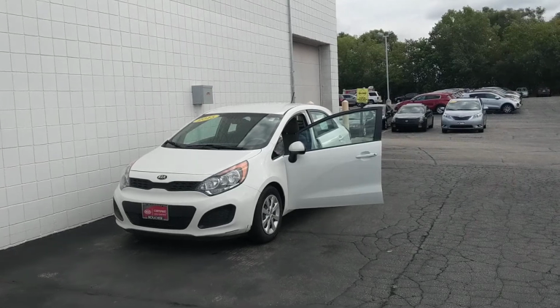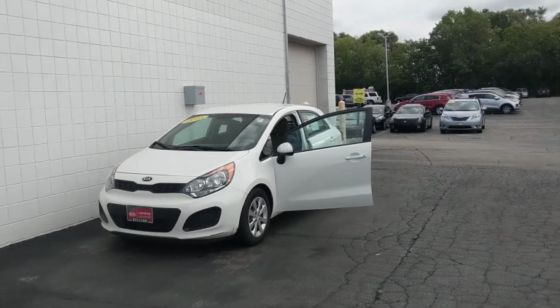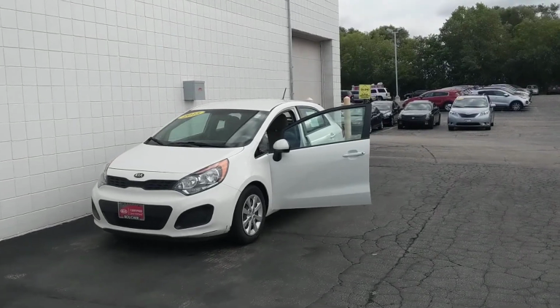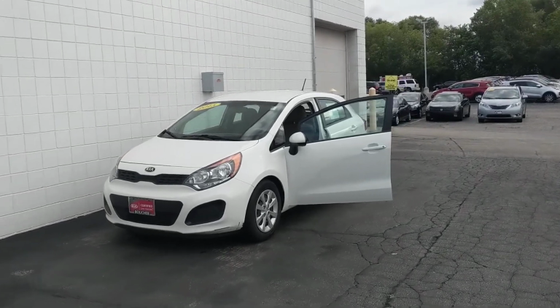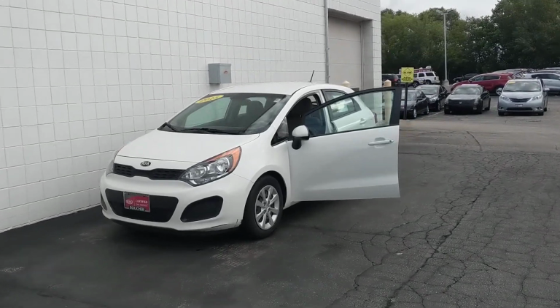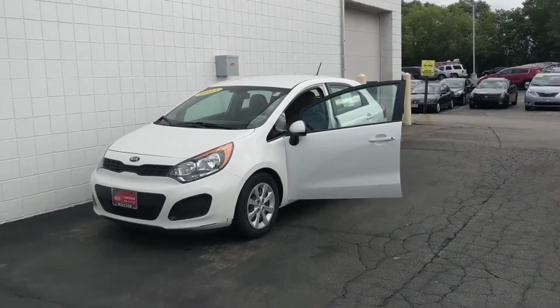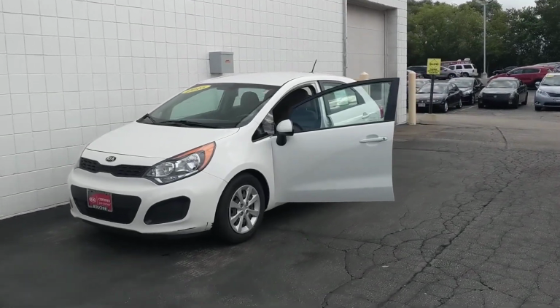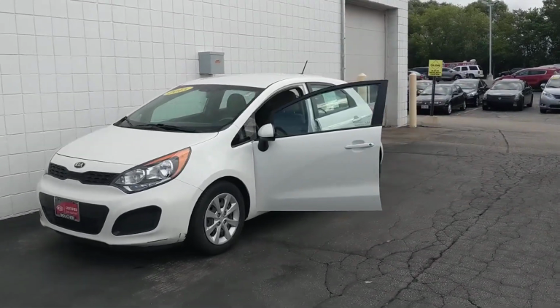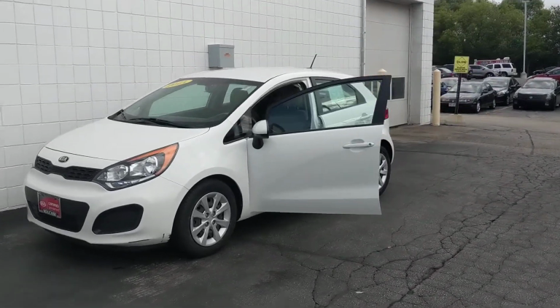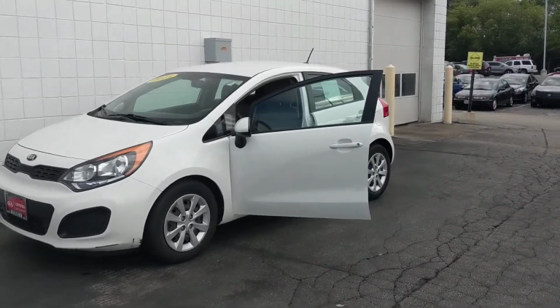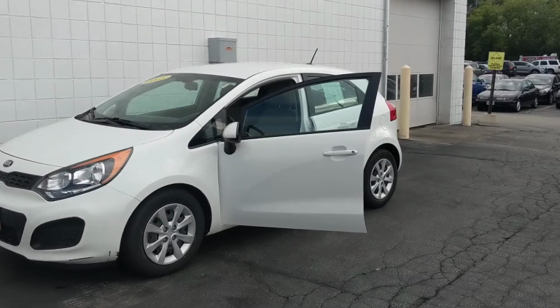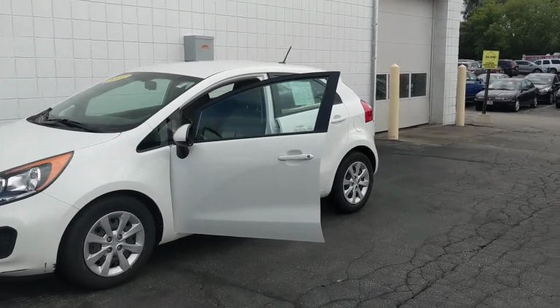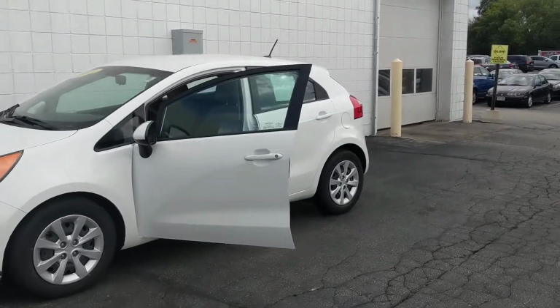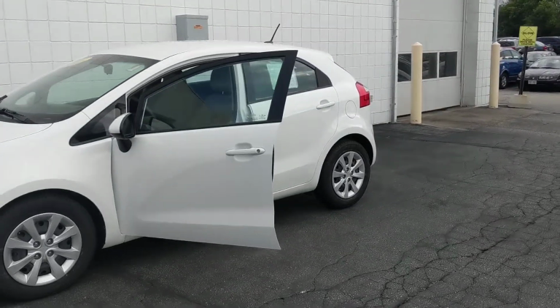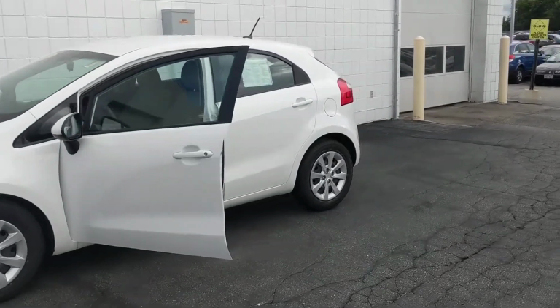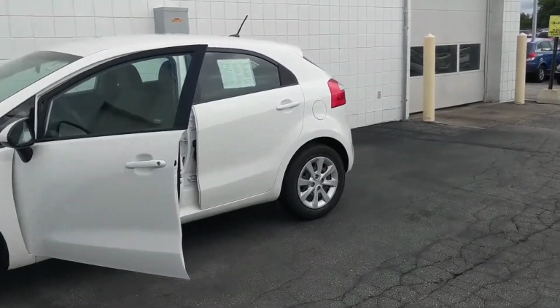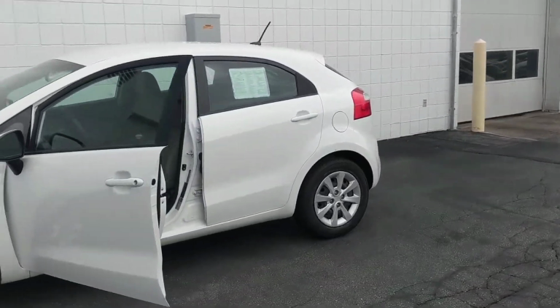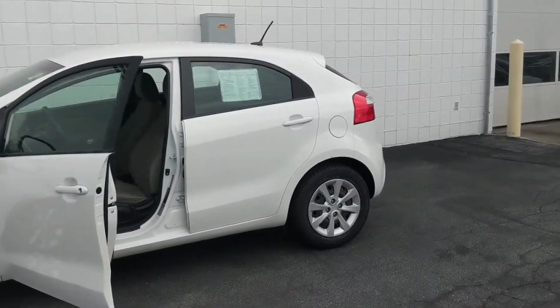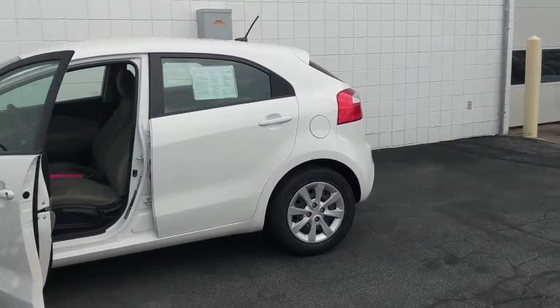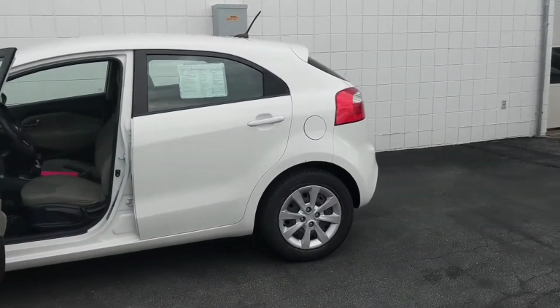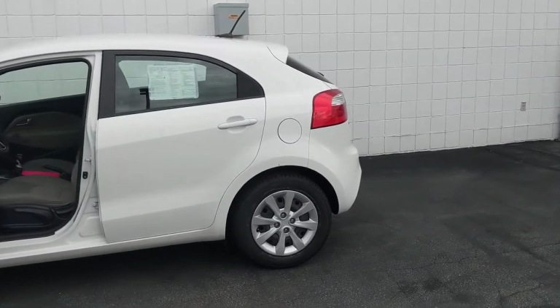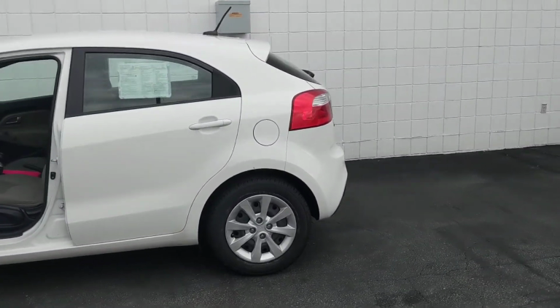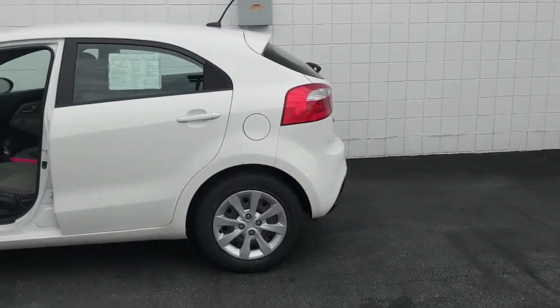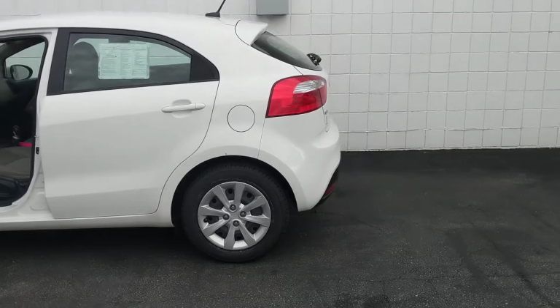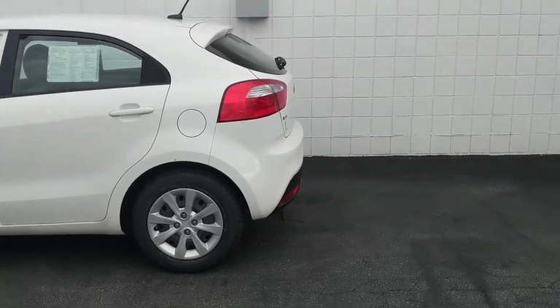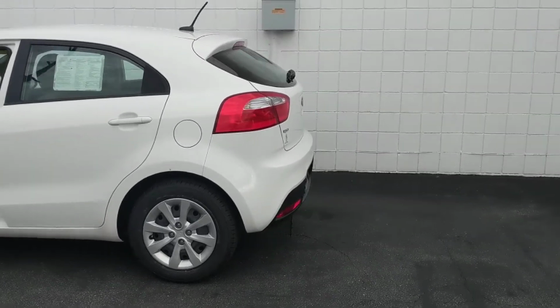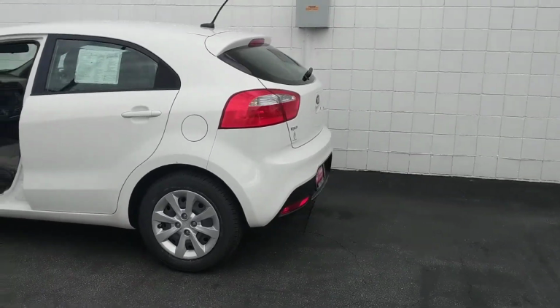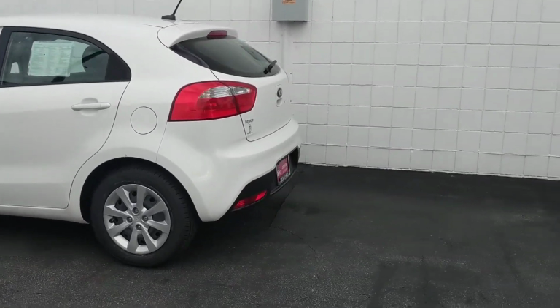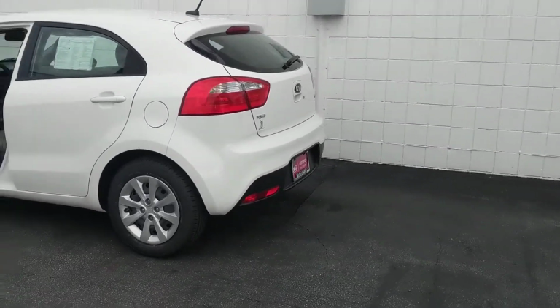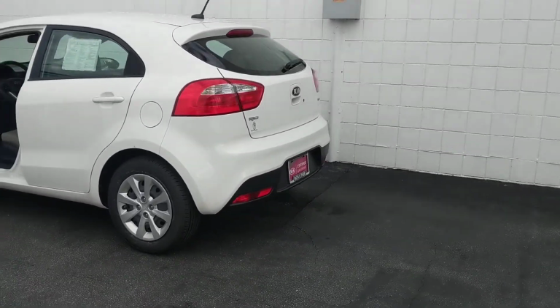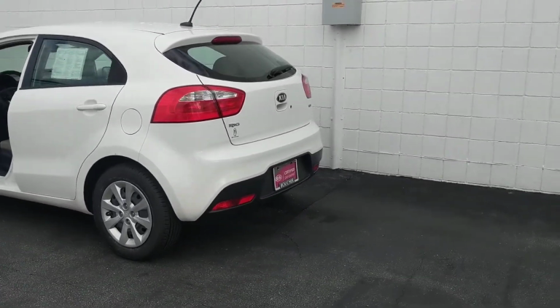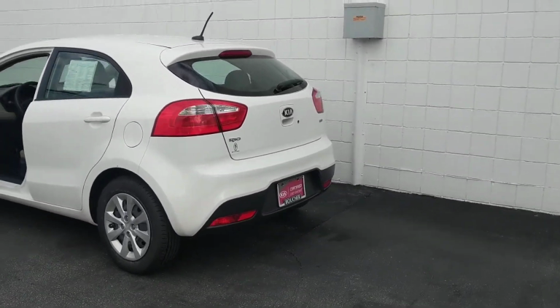We have this 2015 Kia Rio. It's a beautiful car with a well-maintained Carfax. This vehicle has been inspected by our factory certified technicians and it is Kia certified with a 10-year, 100,000 mile powertrain warranty still intact.